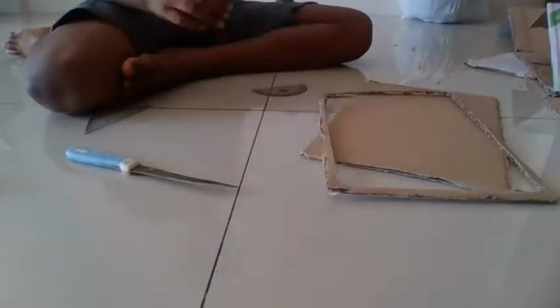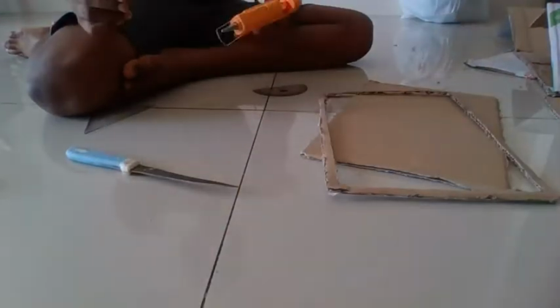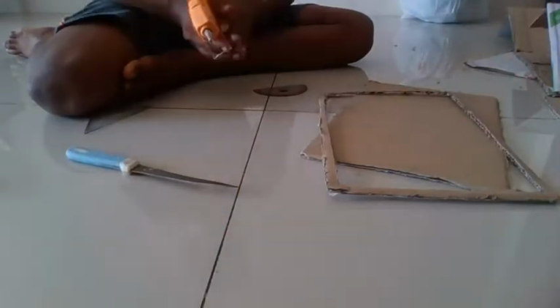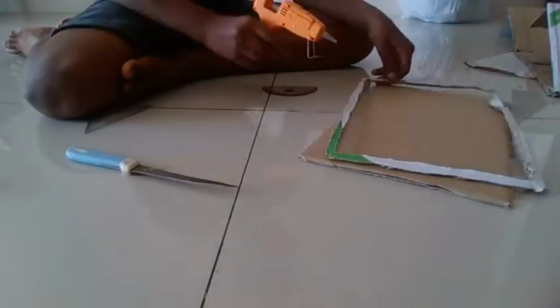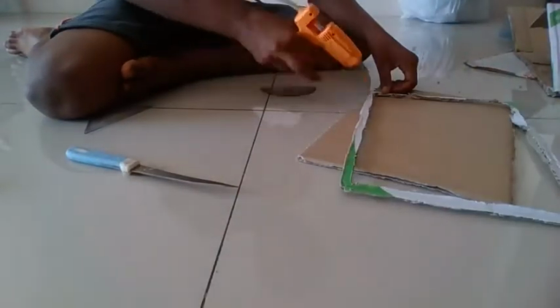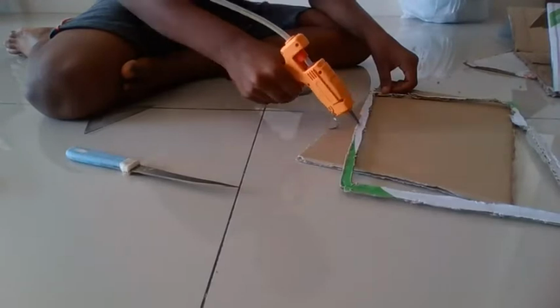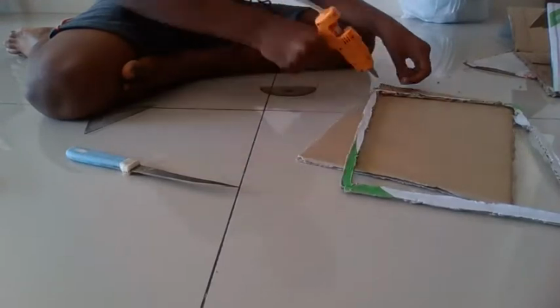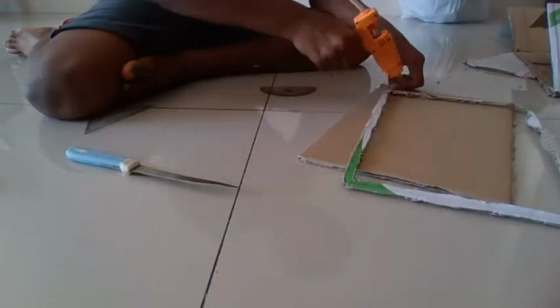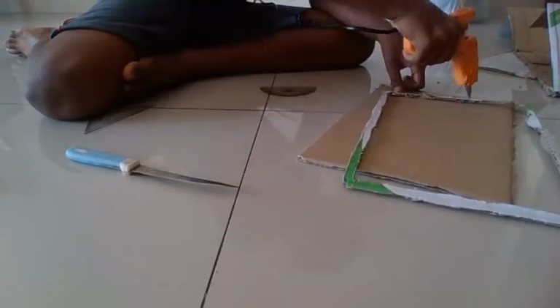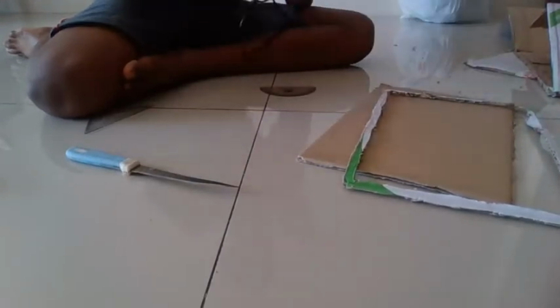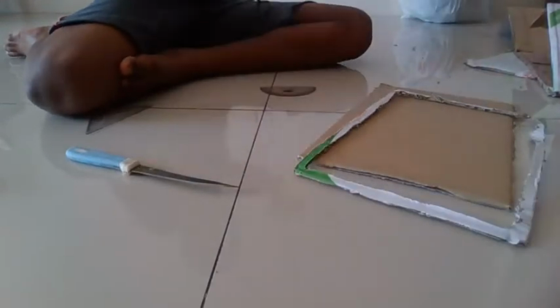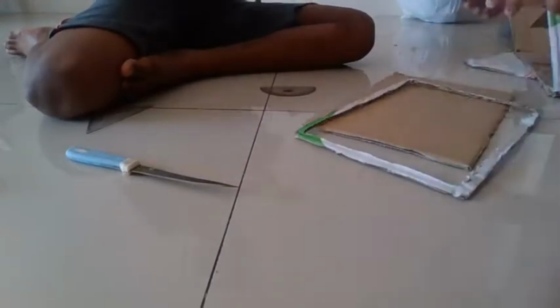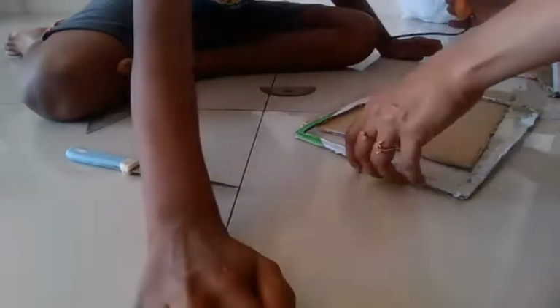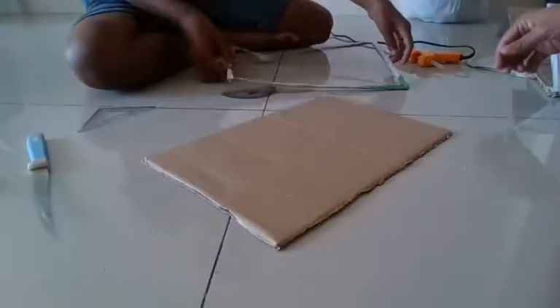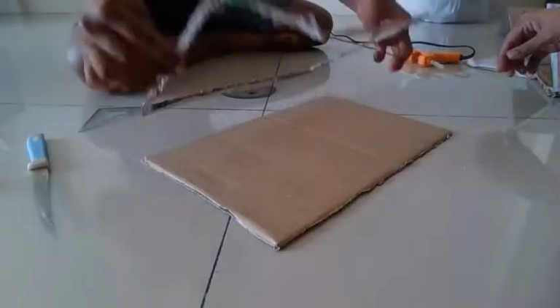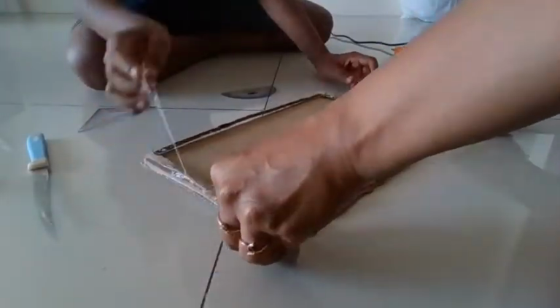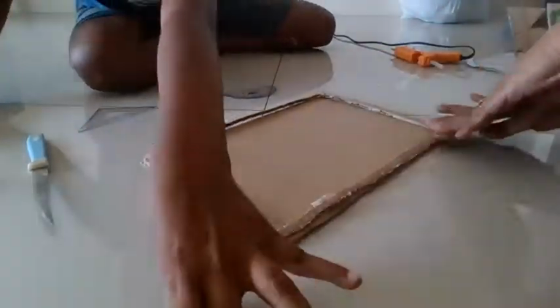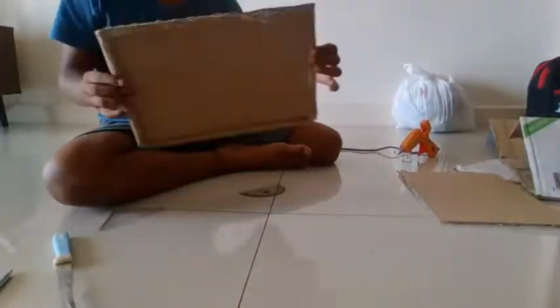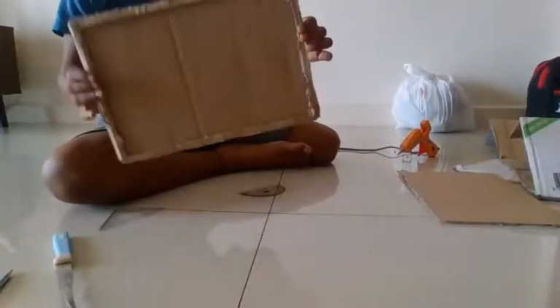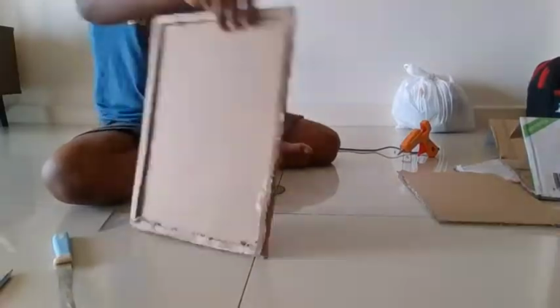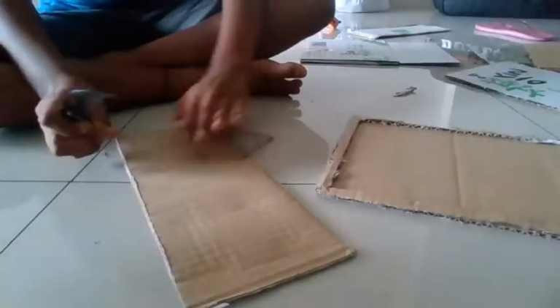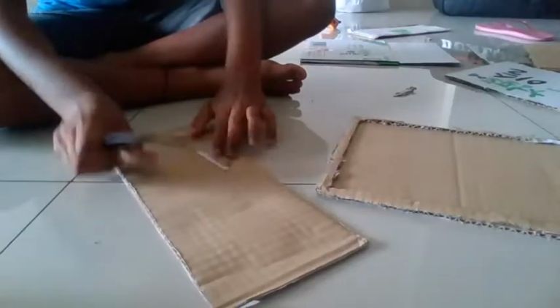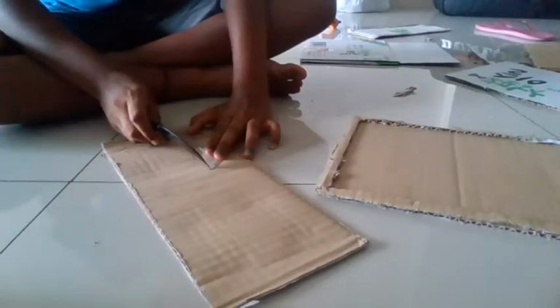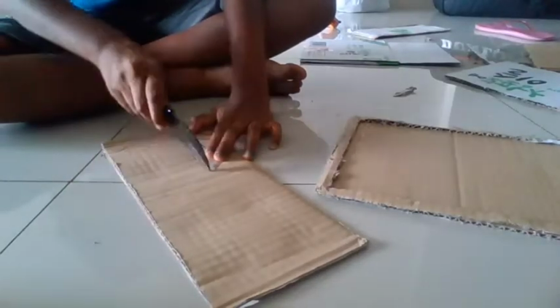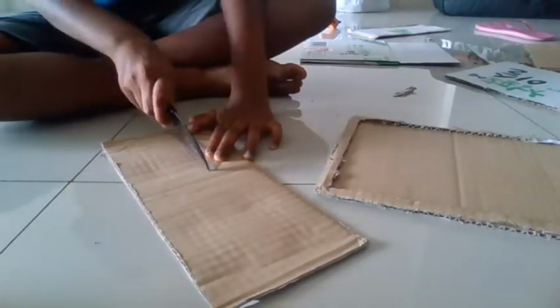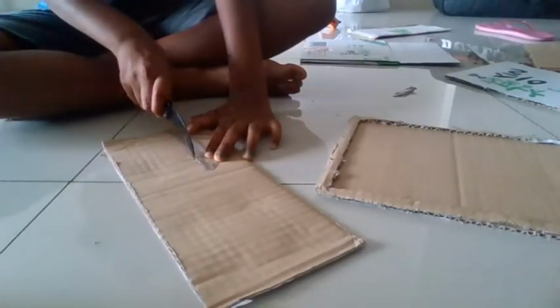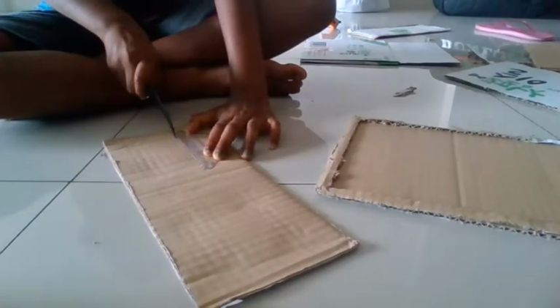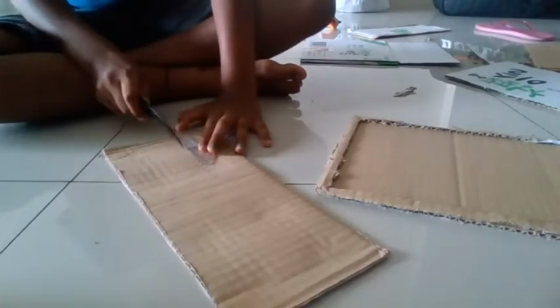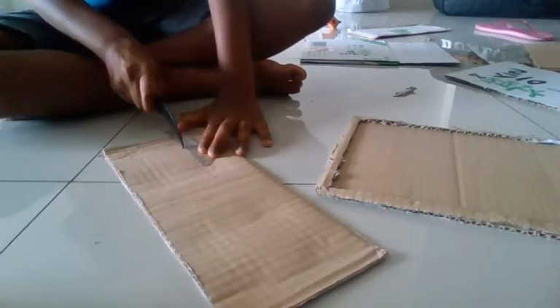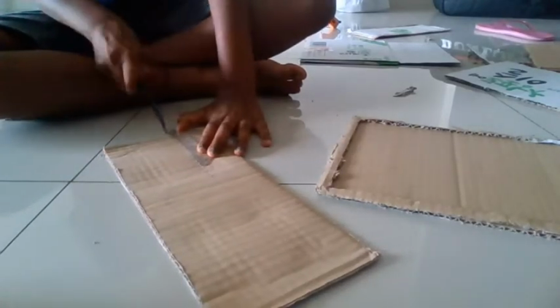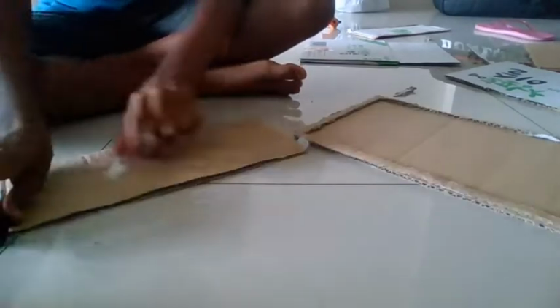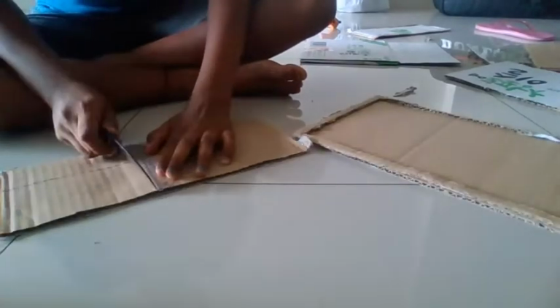Step 5. Now, use a hot glue gun that has been prepared and glue the borders of the second rectangular cardboard piece. Yay! Our layout for the PC is completed. Now, we will be making the stand for the computer in step 6.